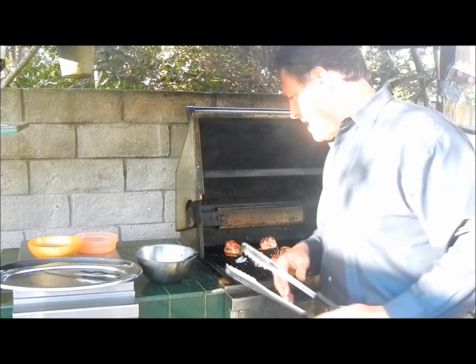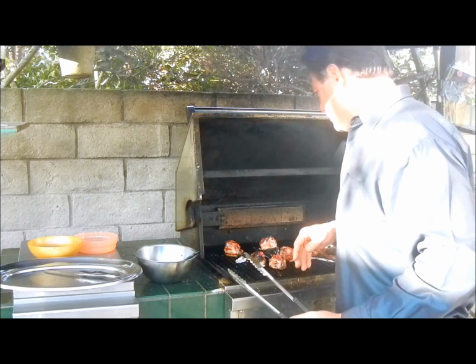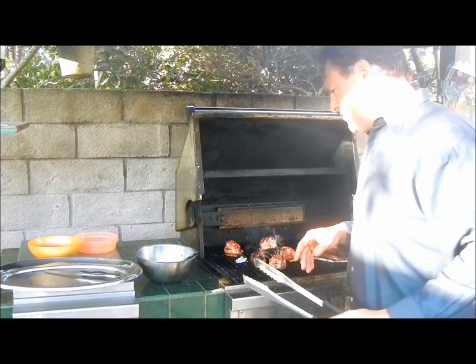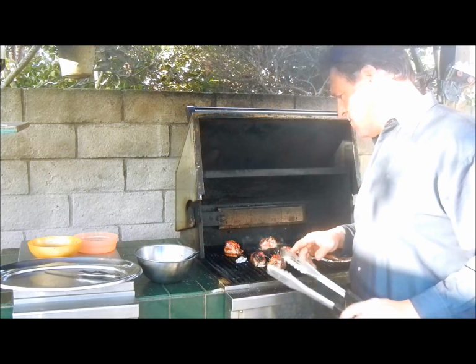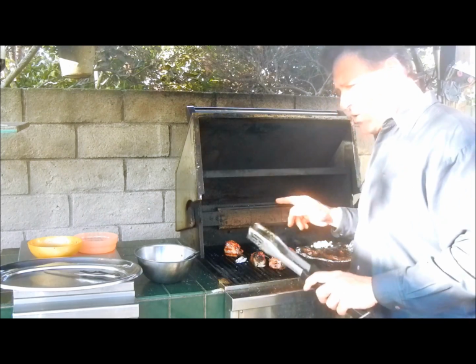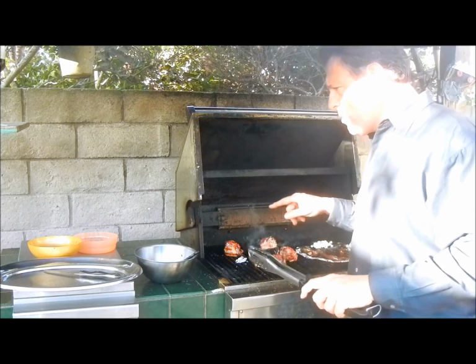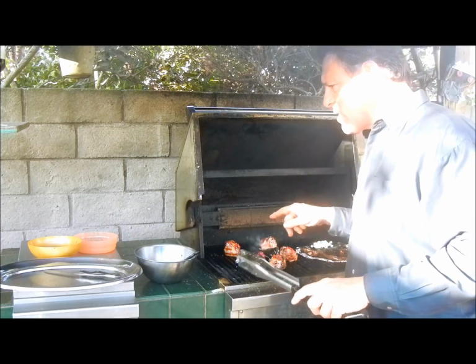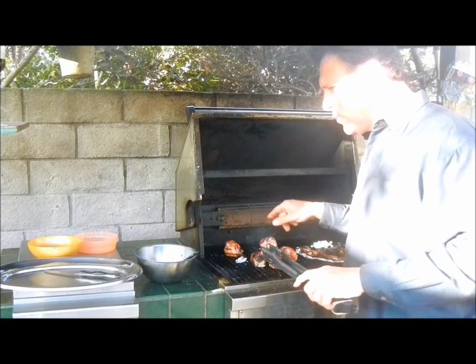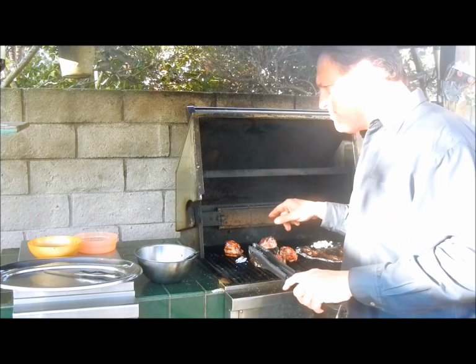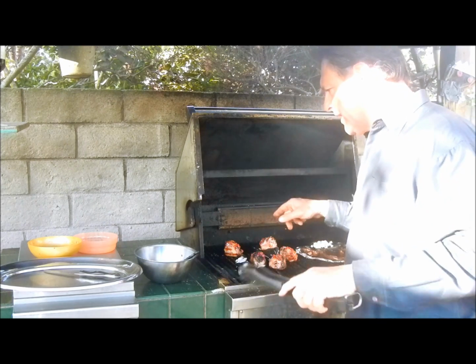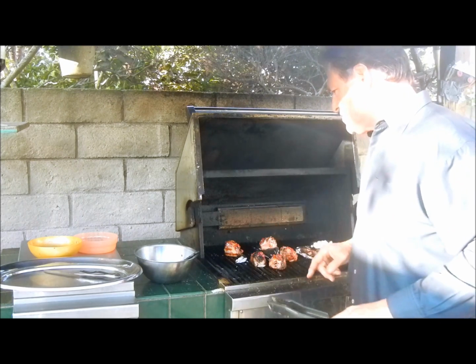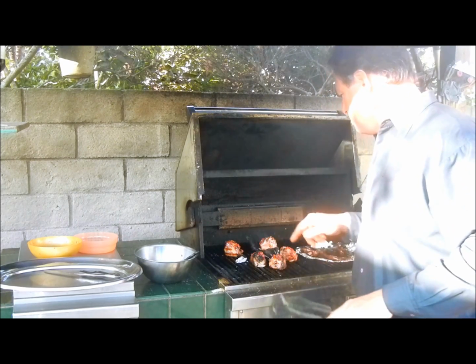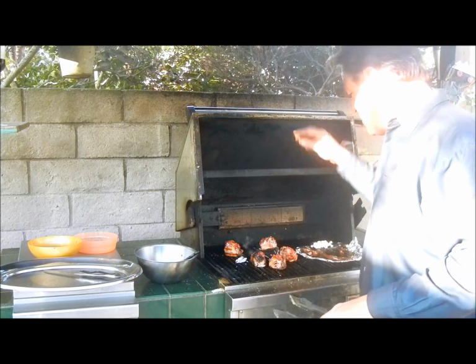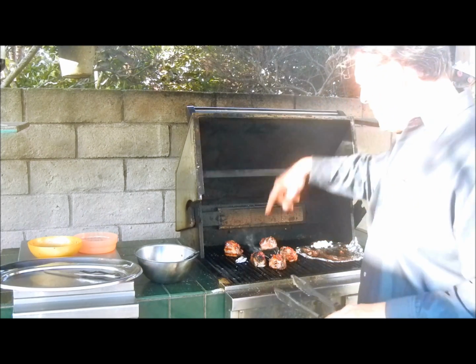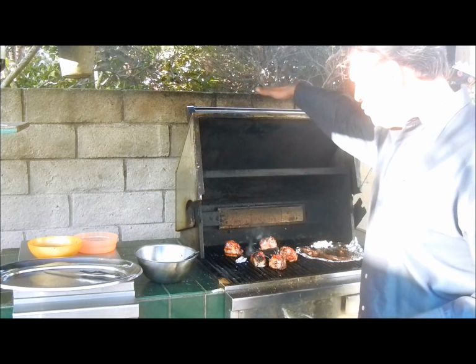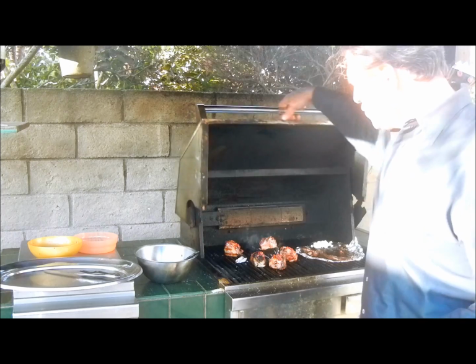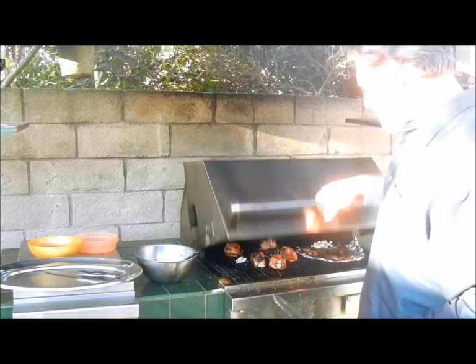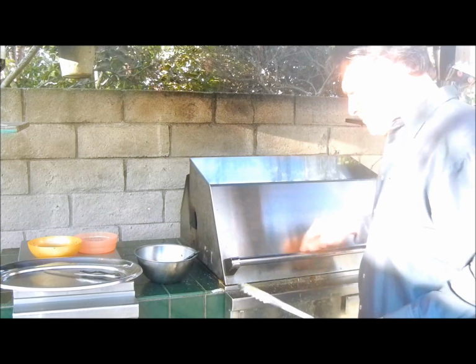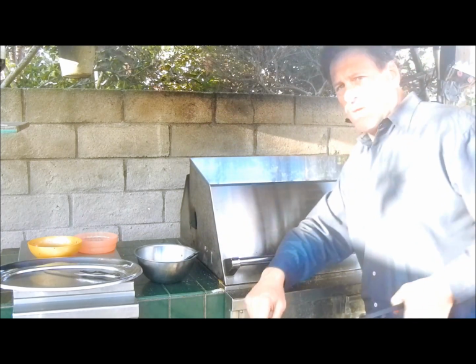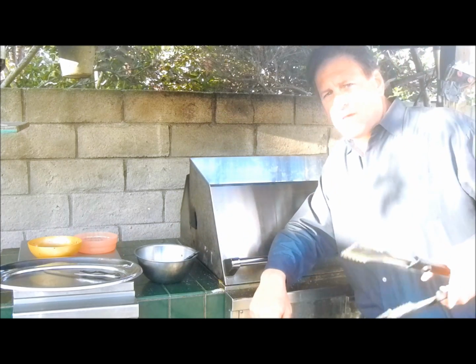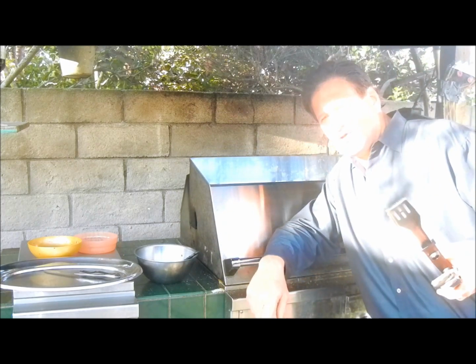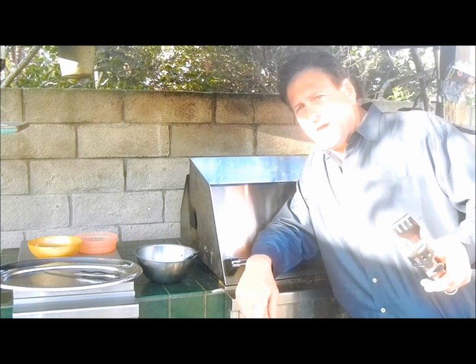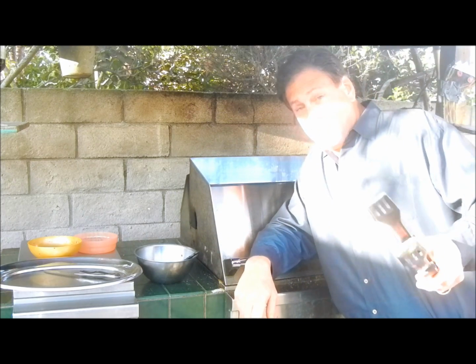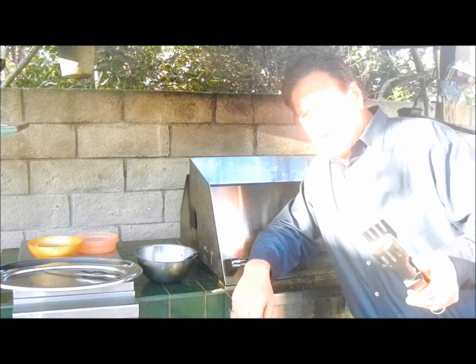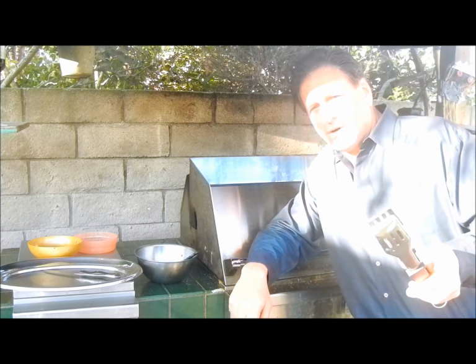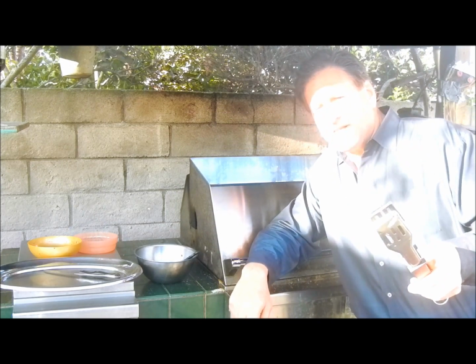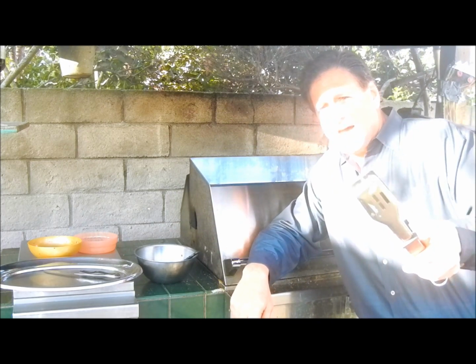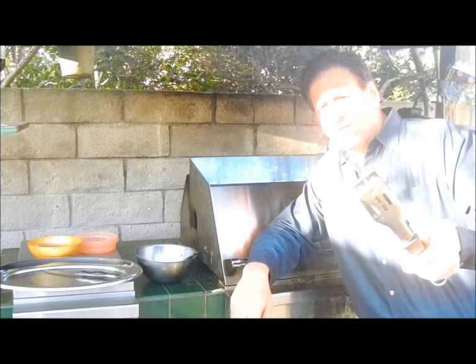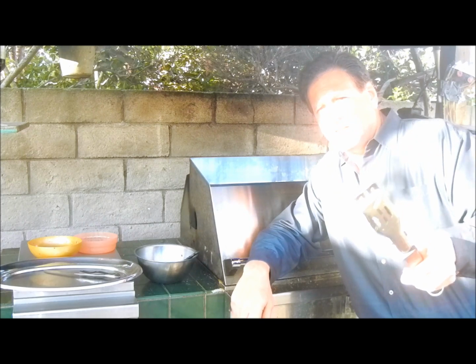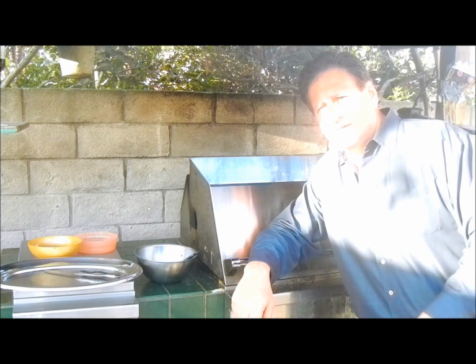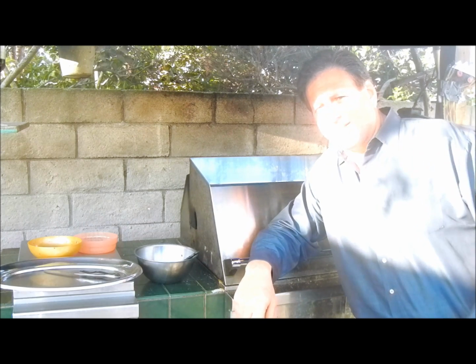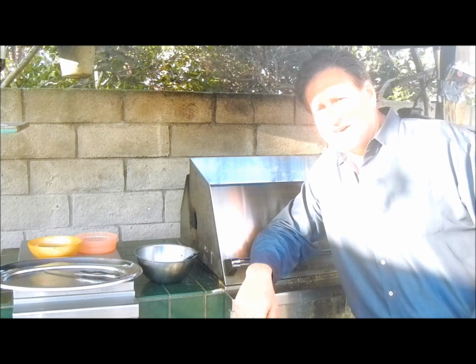And that's the deal. So we're real busy right now — getting busy, getting busier. Apple smoke's going. Thanks for joining me. Marinate off and grill responsibly. Chop, sizzle, grill, eat. We'll talk to you next time.